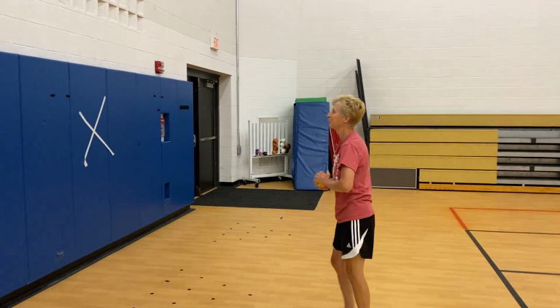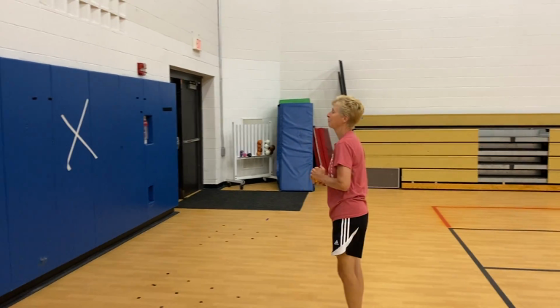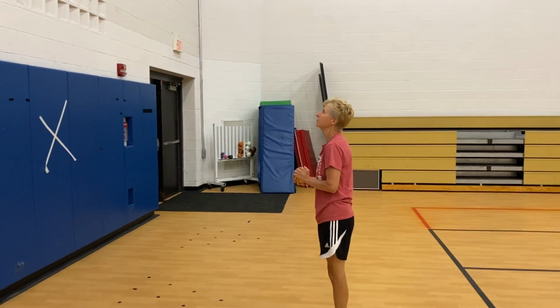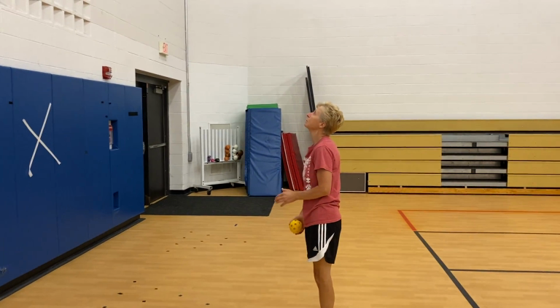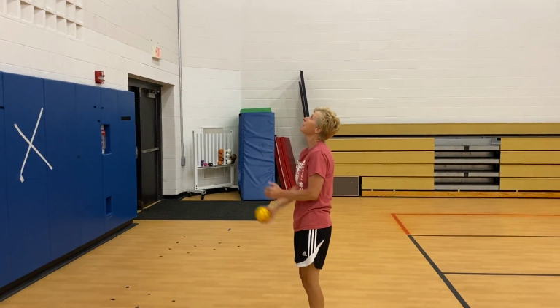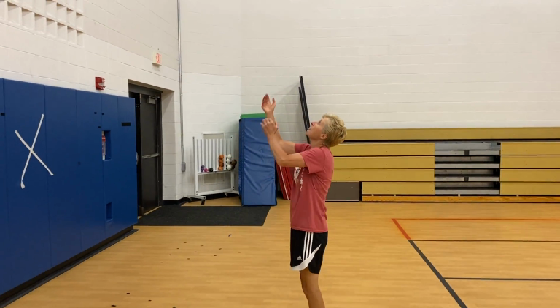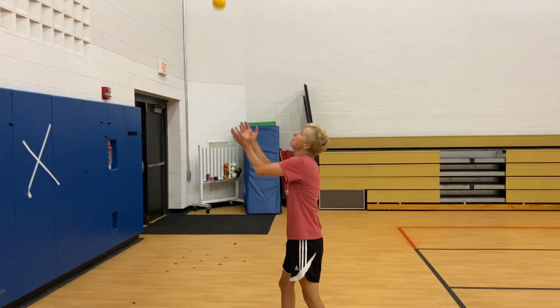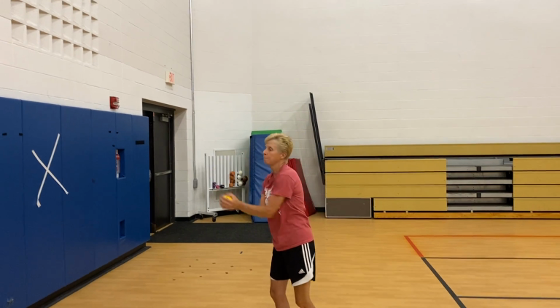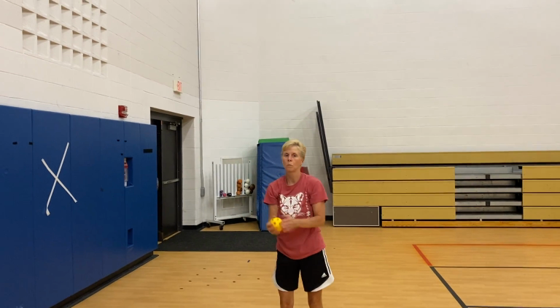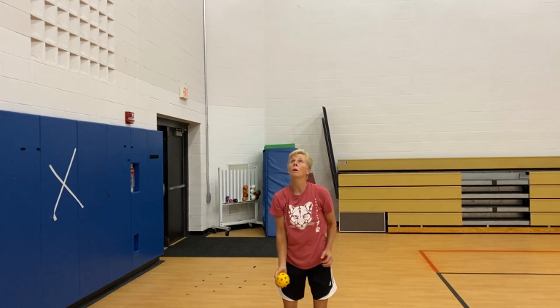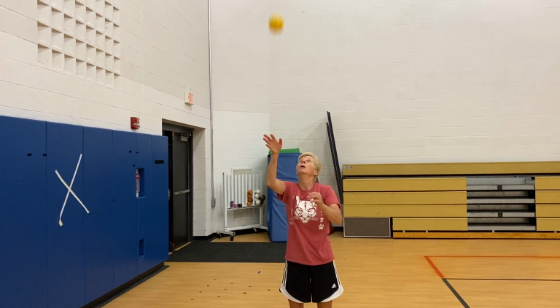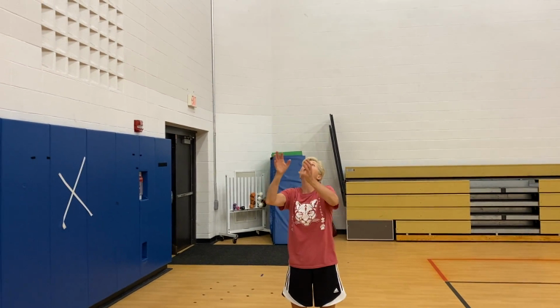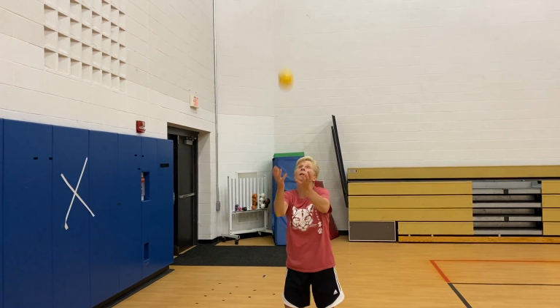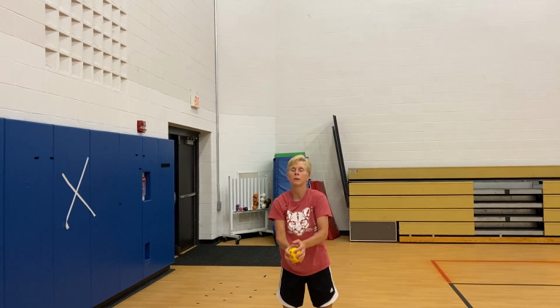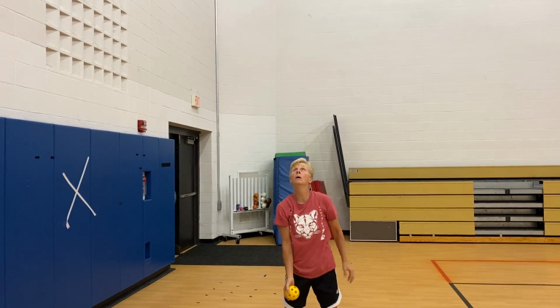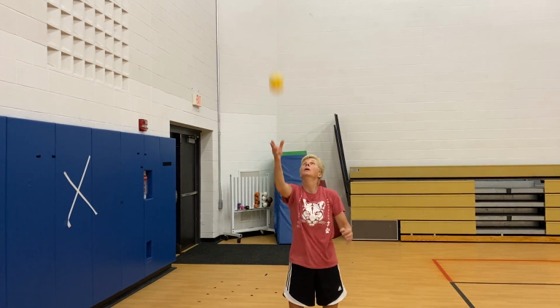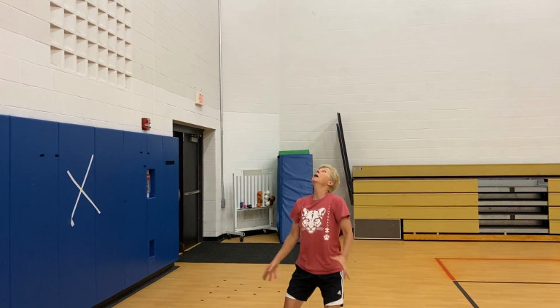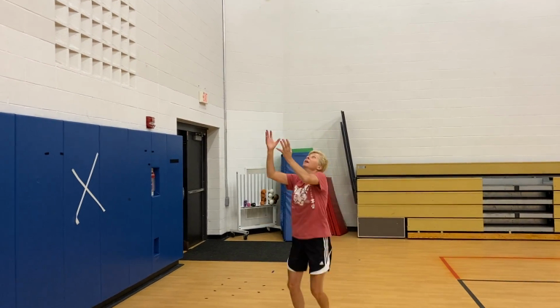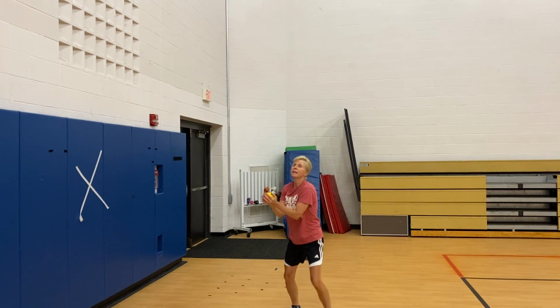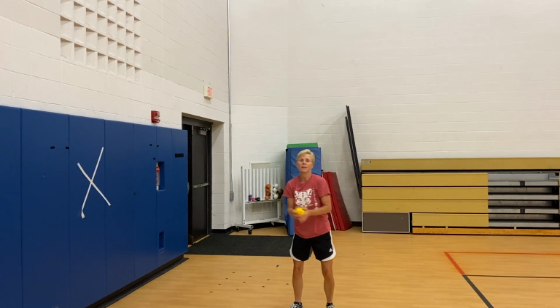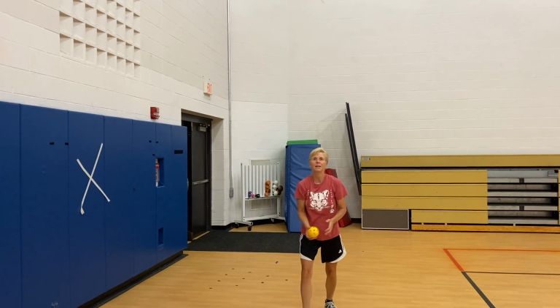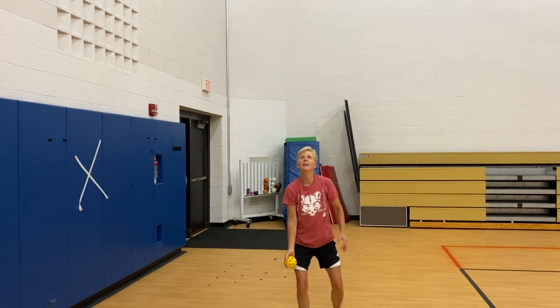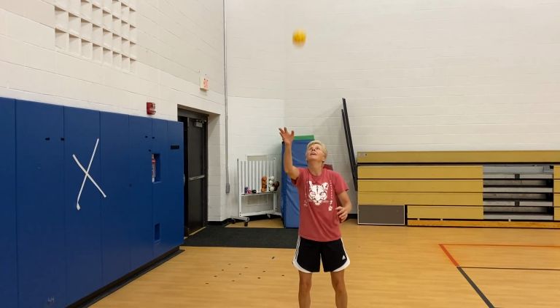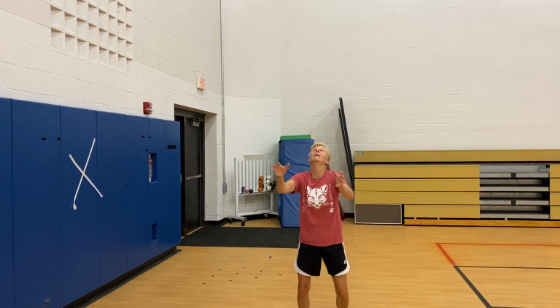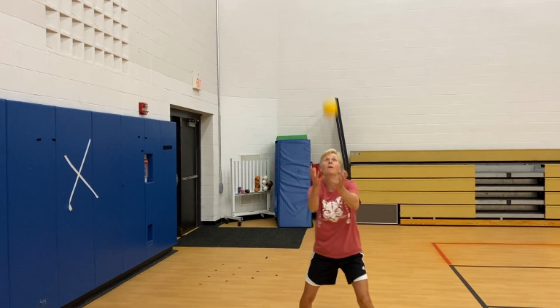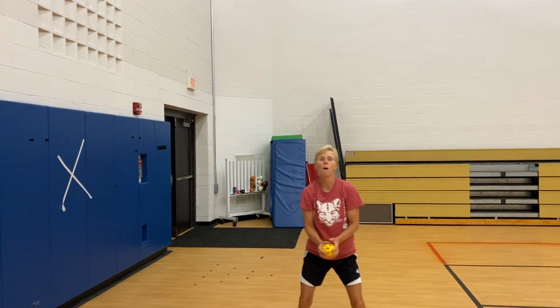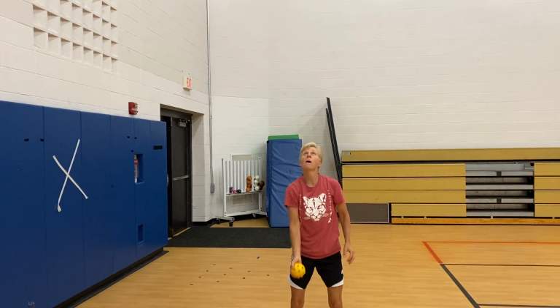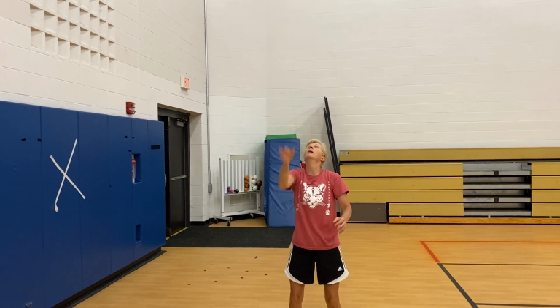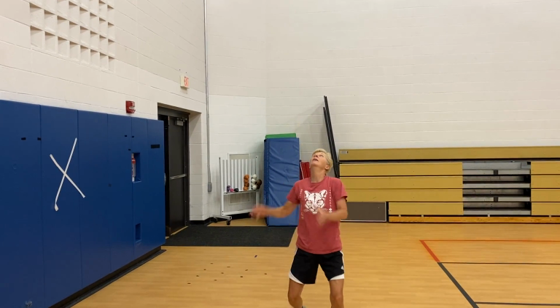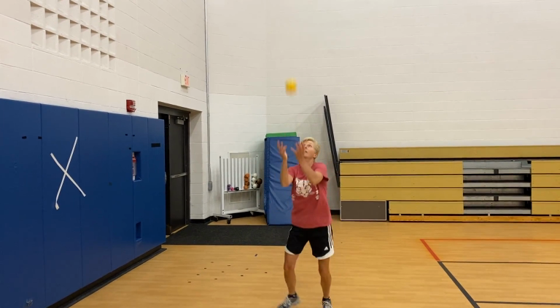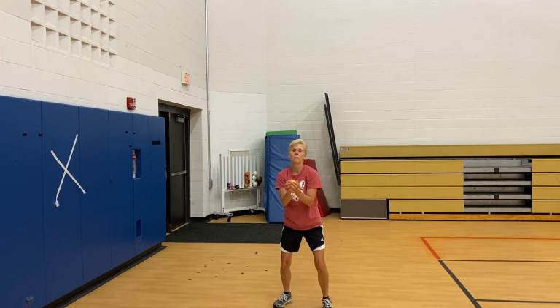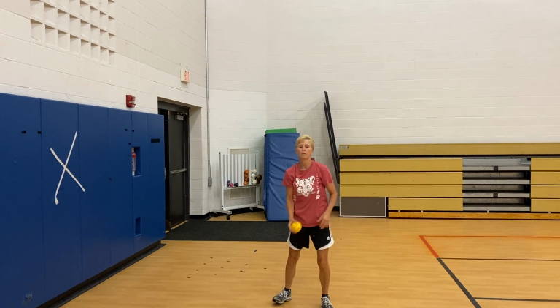So the other way you can do it is you can toss it up in the air. Use two hands, keep your eye on it, track it, and catch it. That's it, Jane. Move your feet to get under the ball. You always want to get under the ball. Don't just reach, but move.